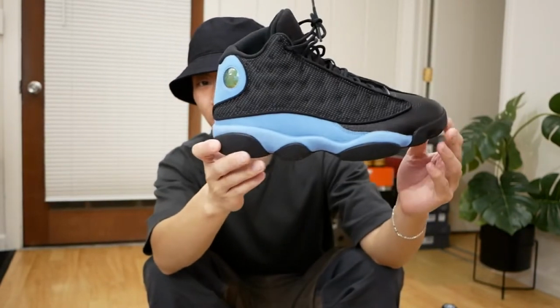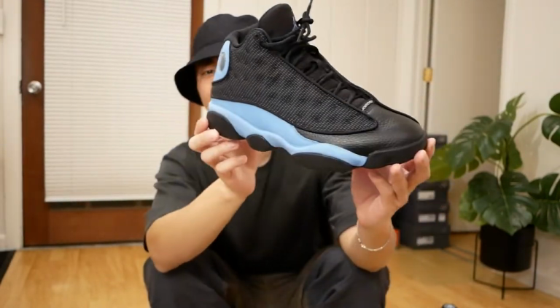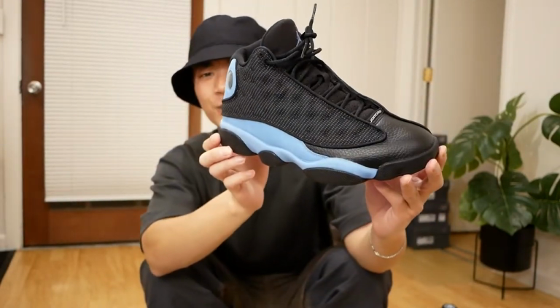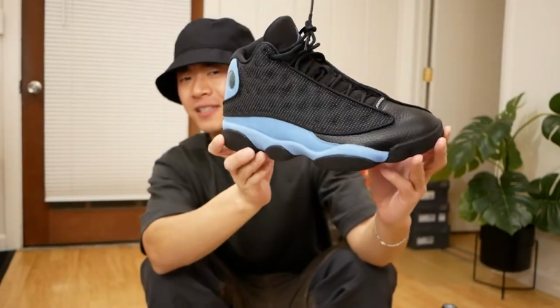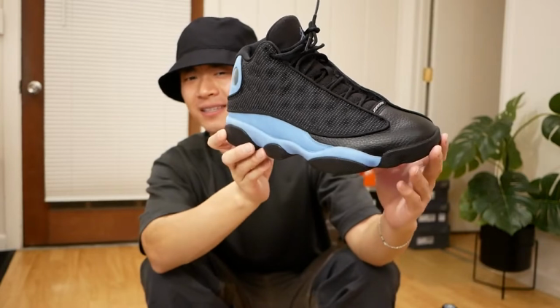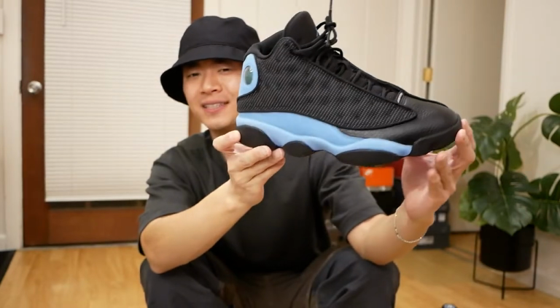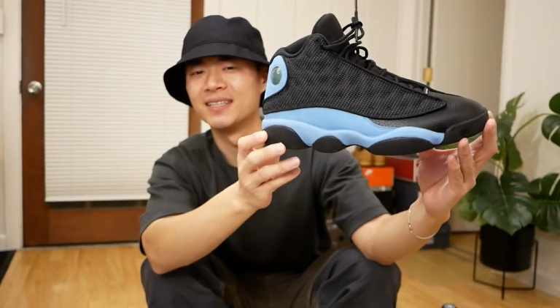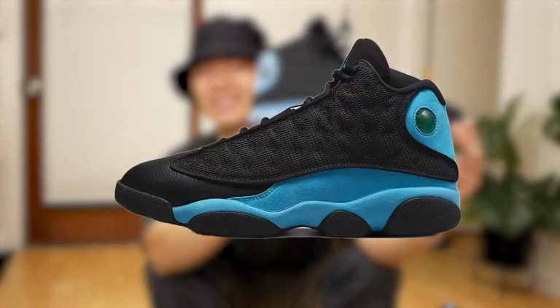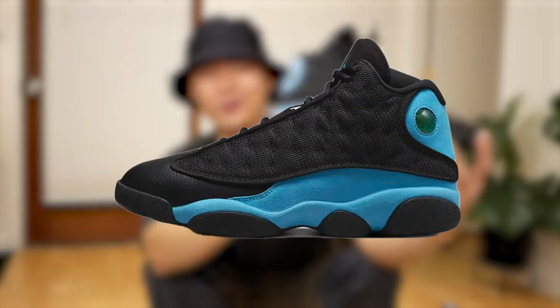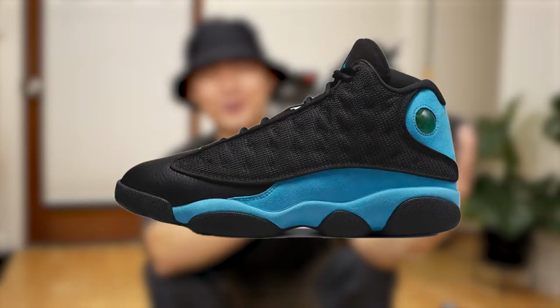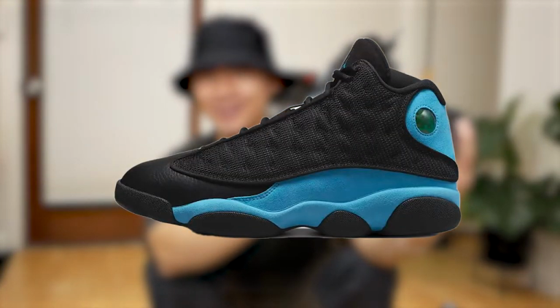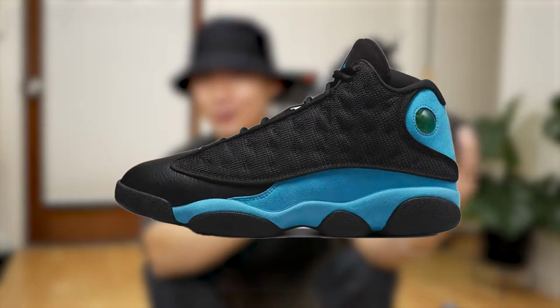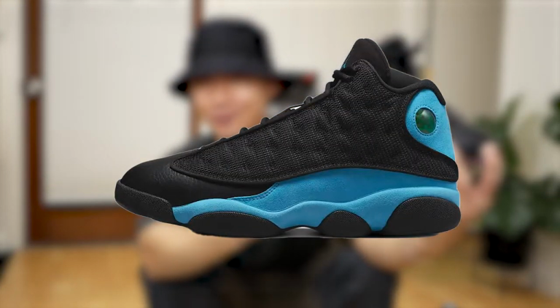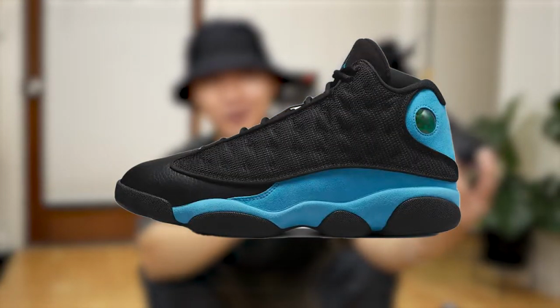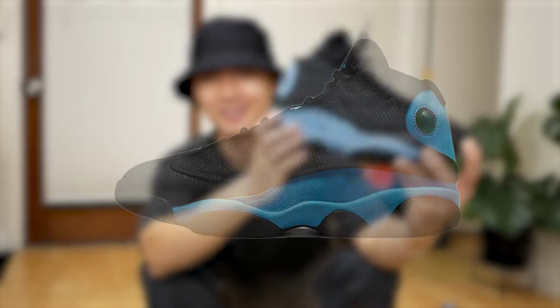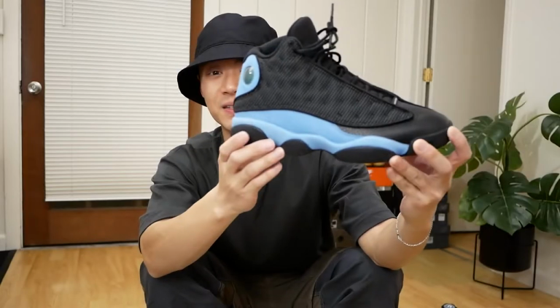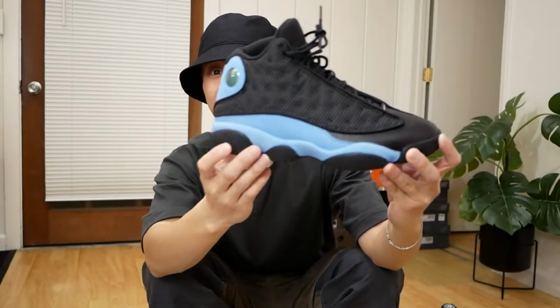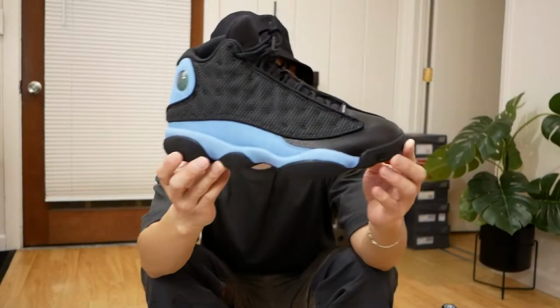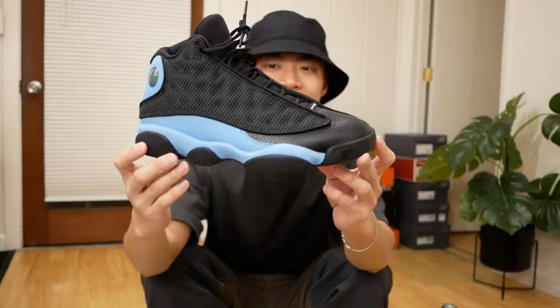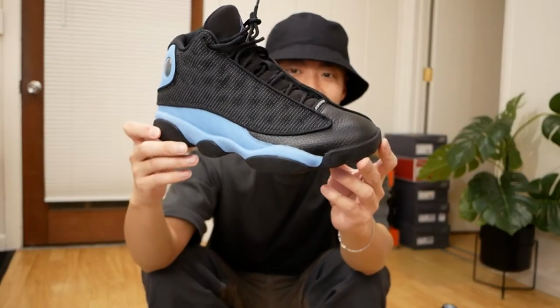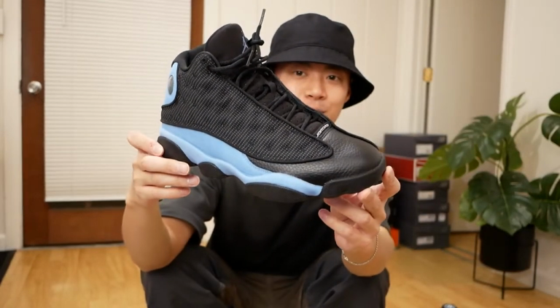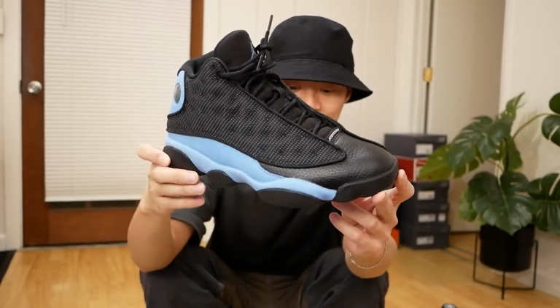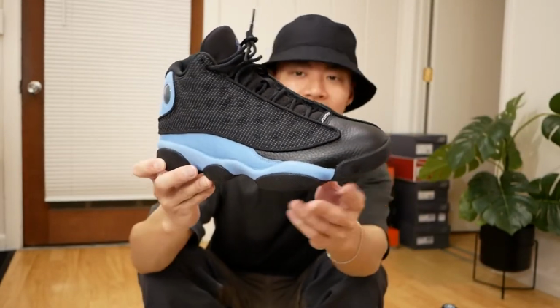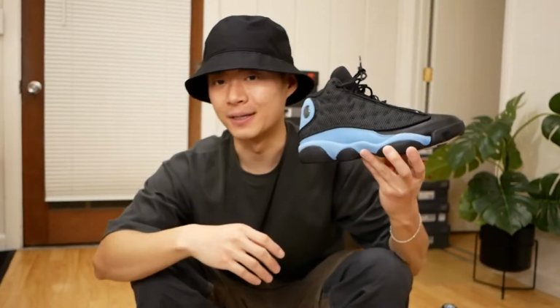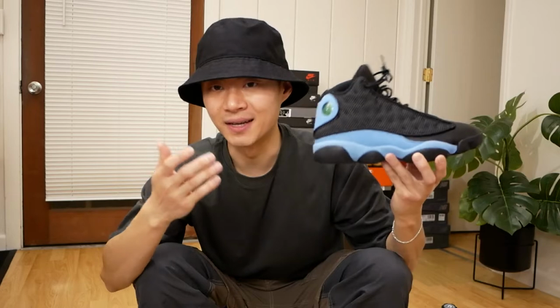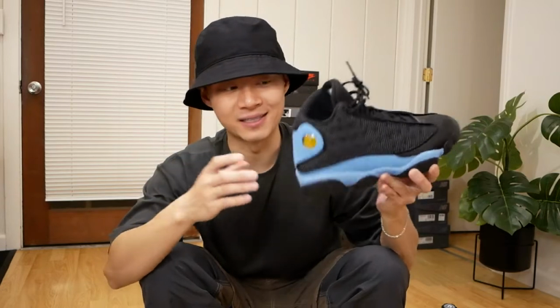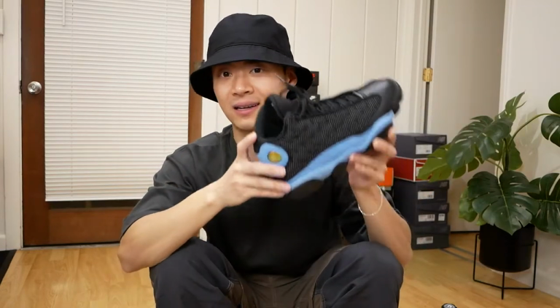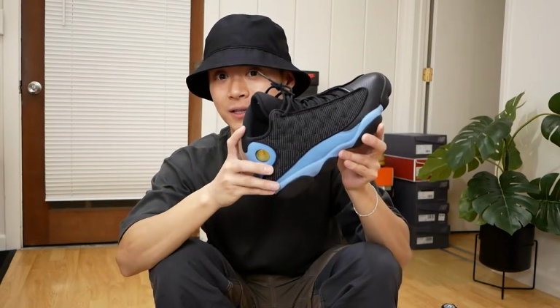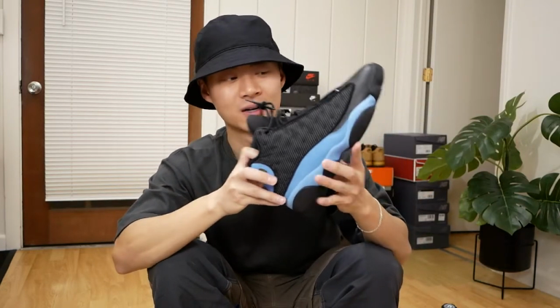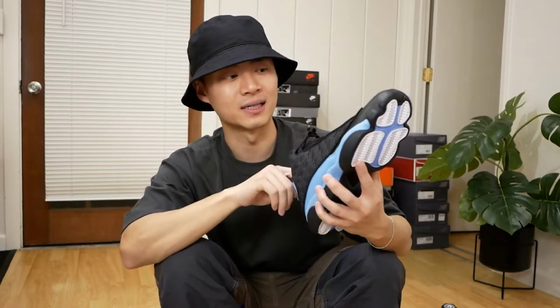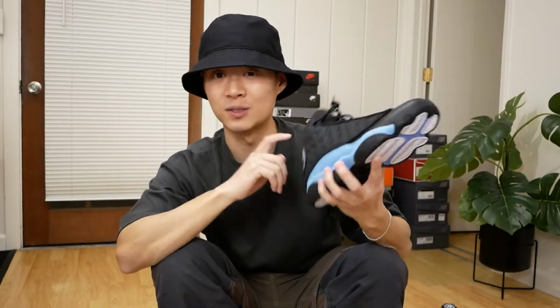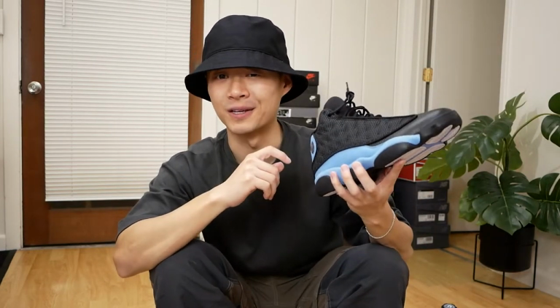Also a very recent release — these are the Jordan 13 UNCs. Again, love UNC blue. One thing that was weird about the release was why did Nike show product photos with this blue being completely off, because this blue shade is a way lighter shade than what they actually showed. Nike rant aside, I love this pair and it's probably a keeper.